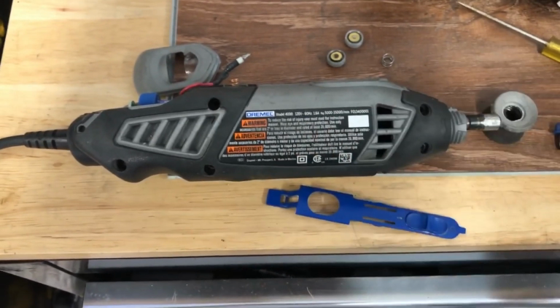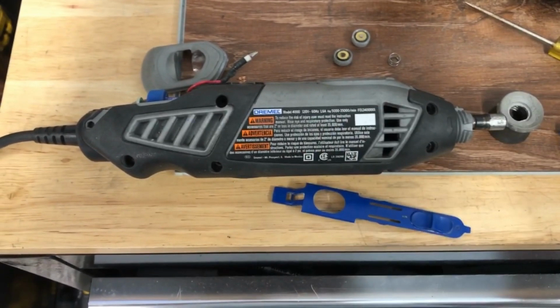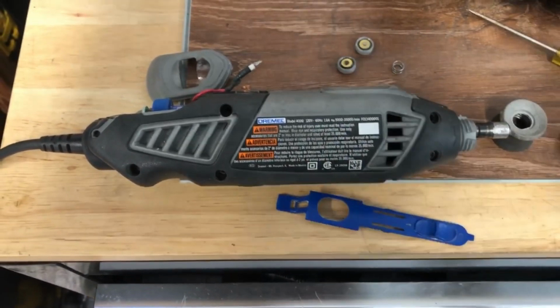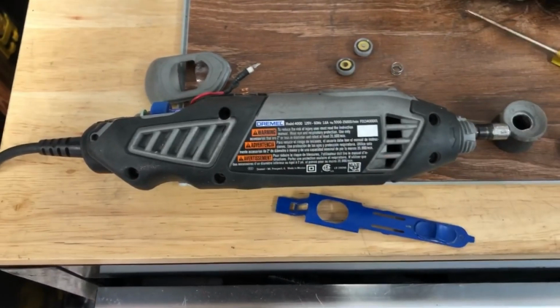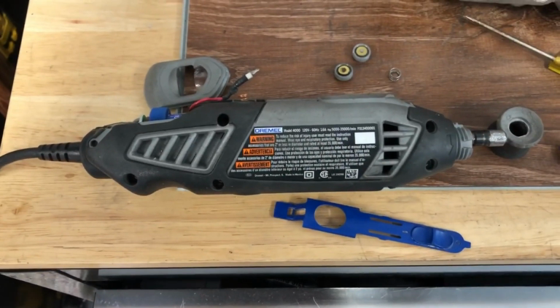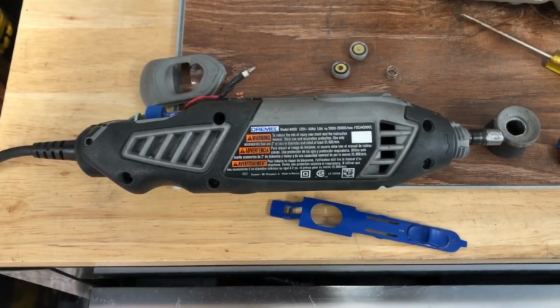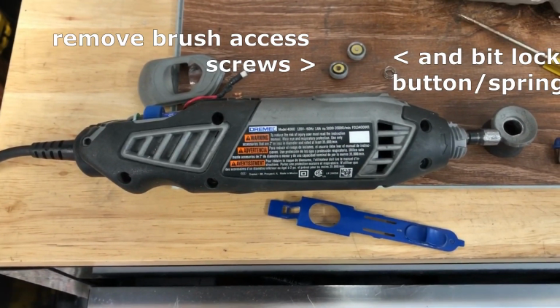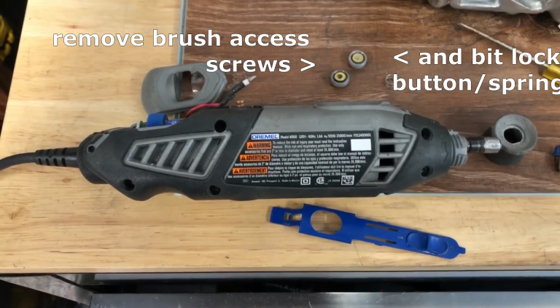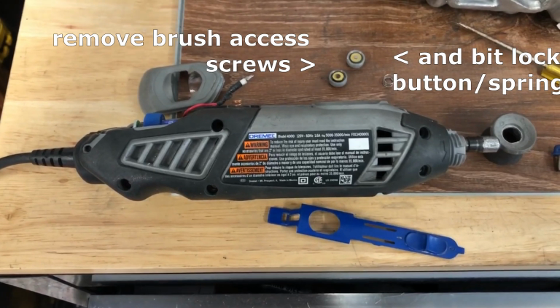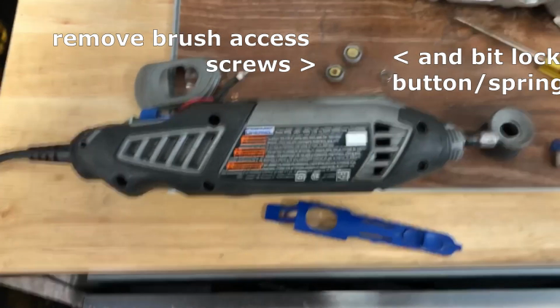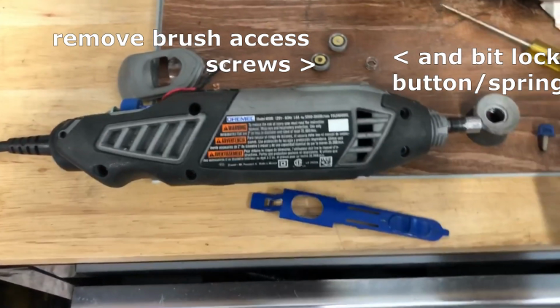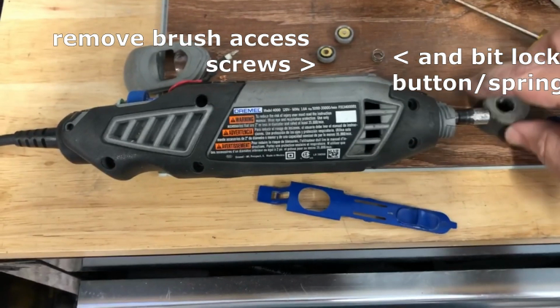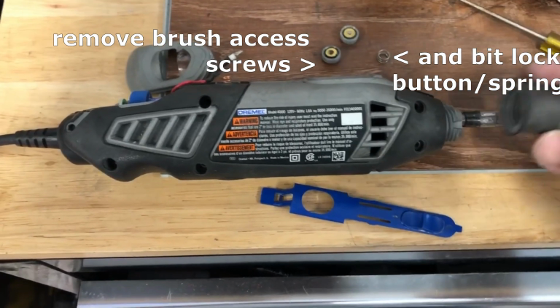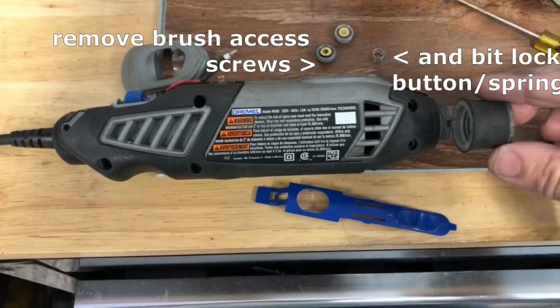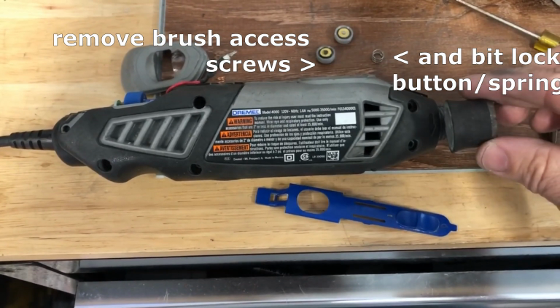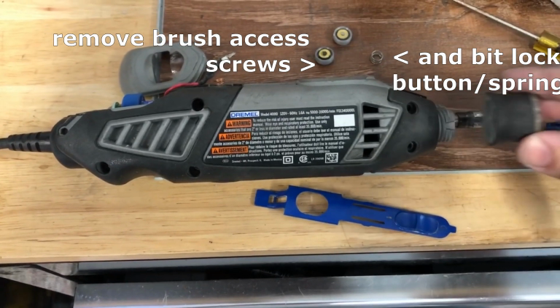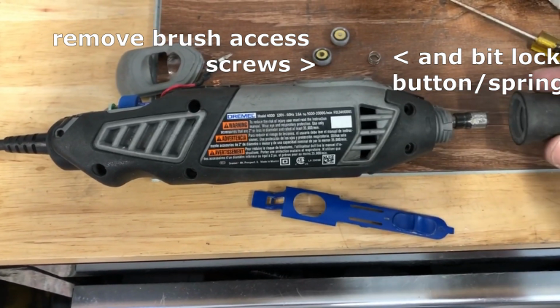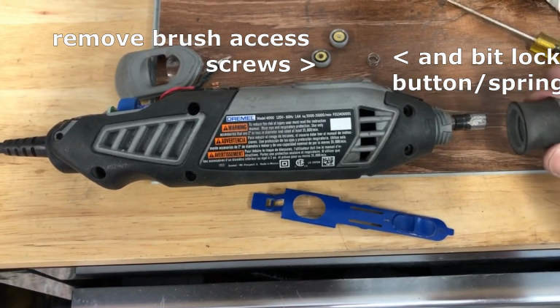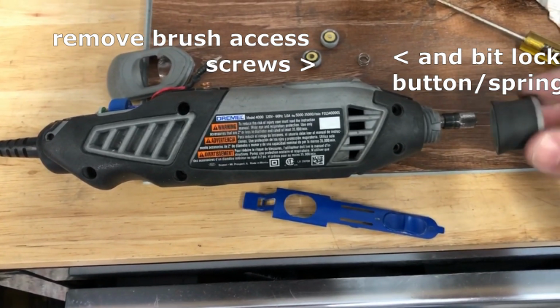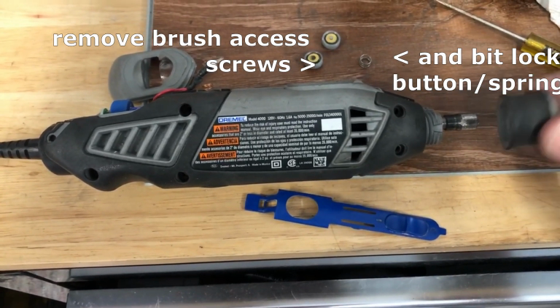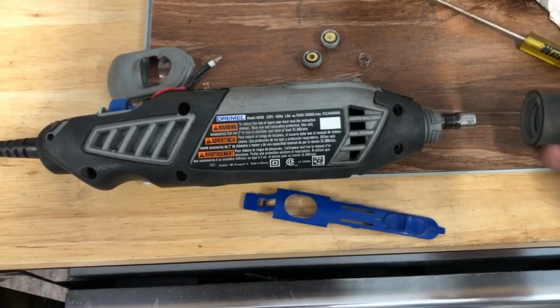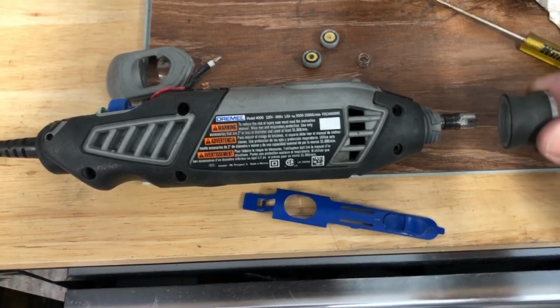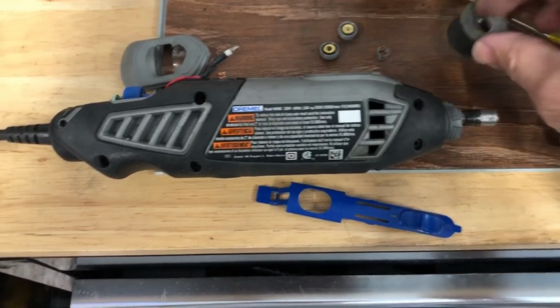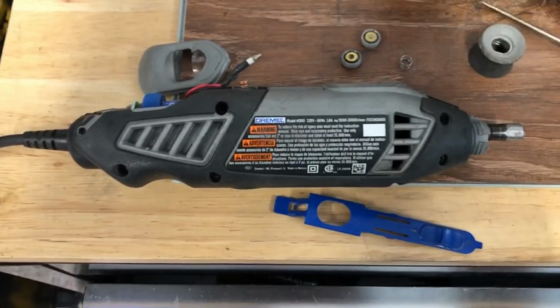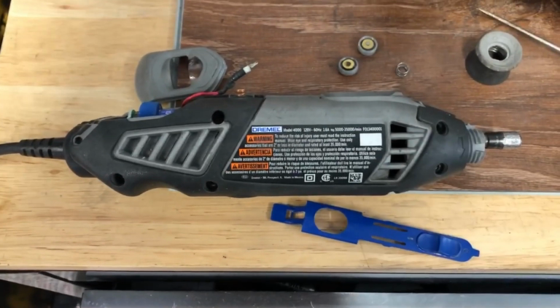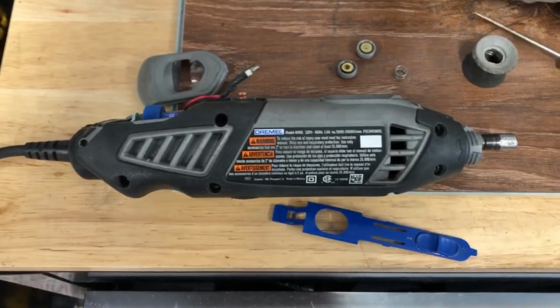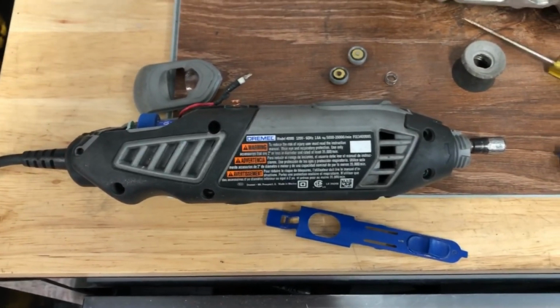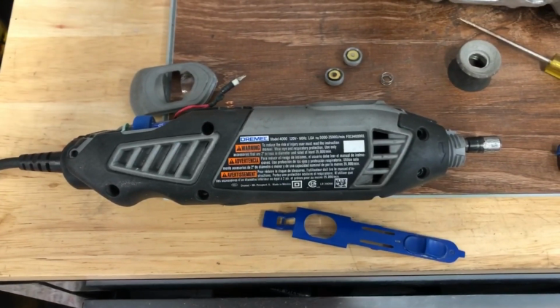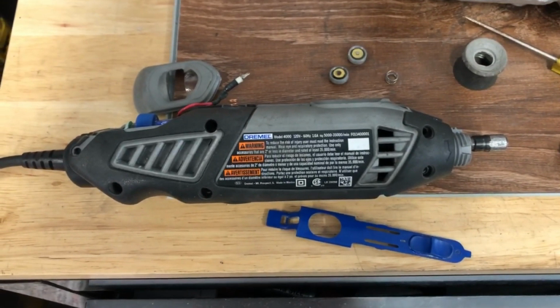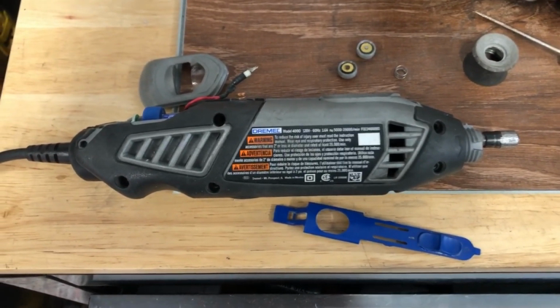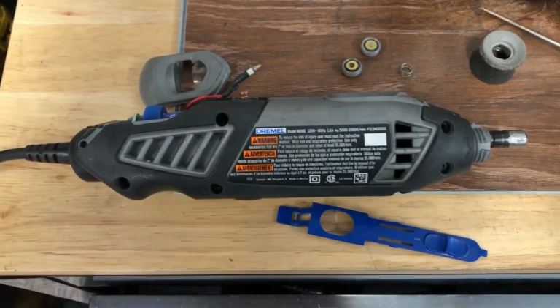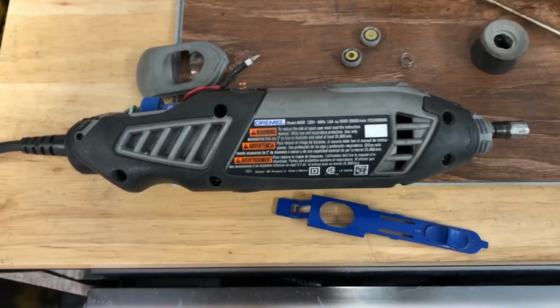There are five screws — these are like a T15 Torx — so just take those out. Then you also have to unscrew this collar; just unscrew it from there. You might have to twist it and align it to pop it off.